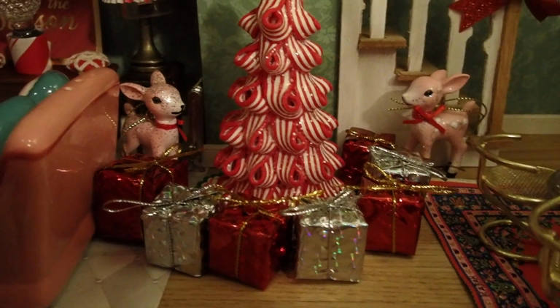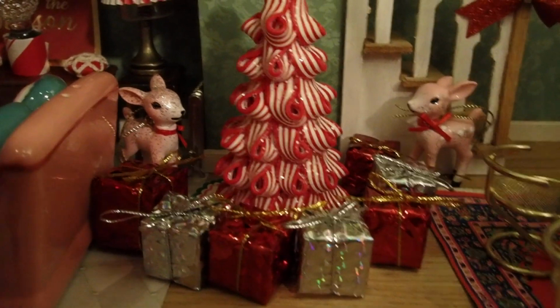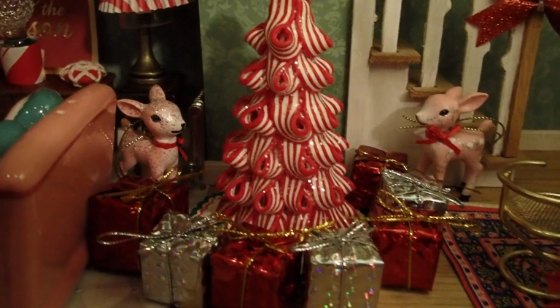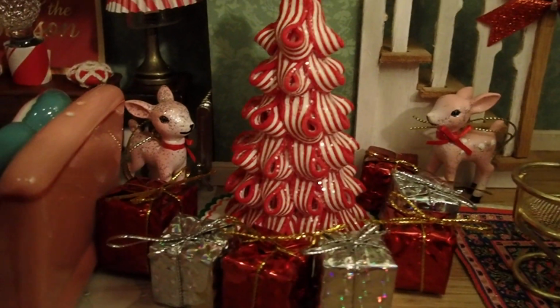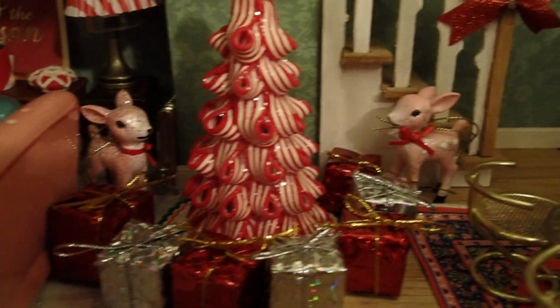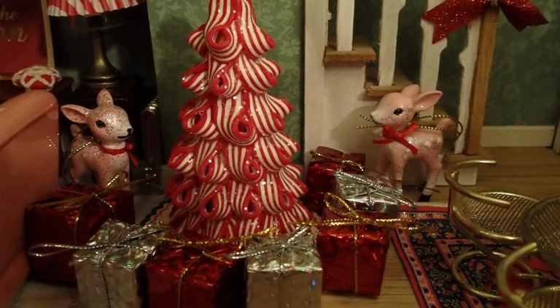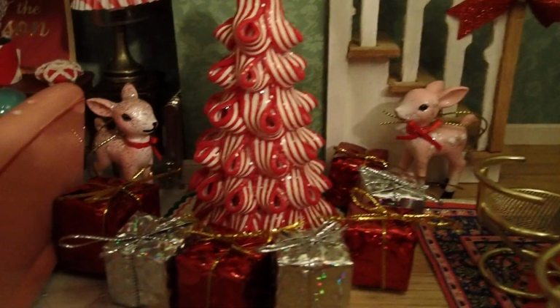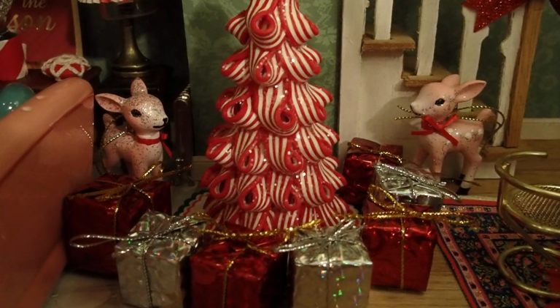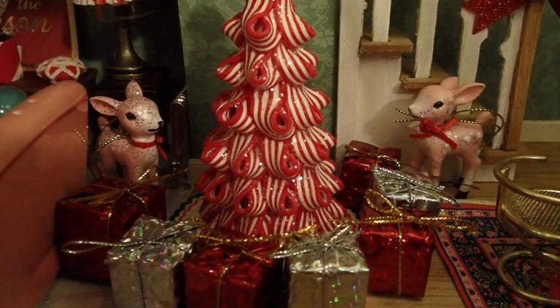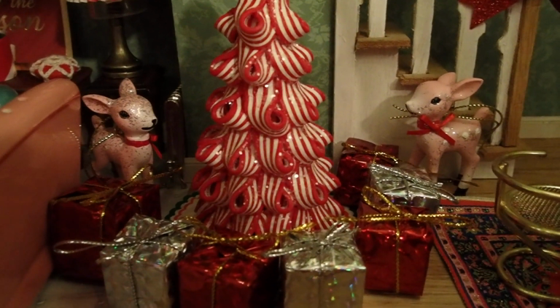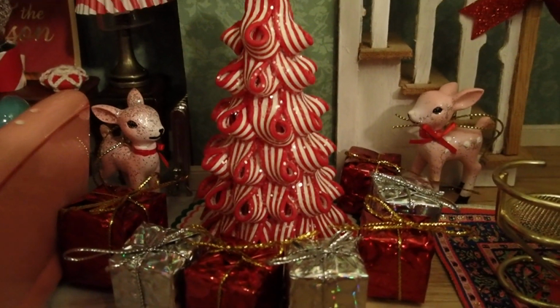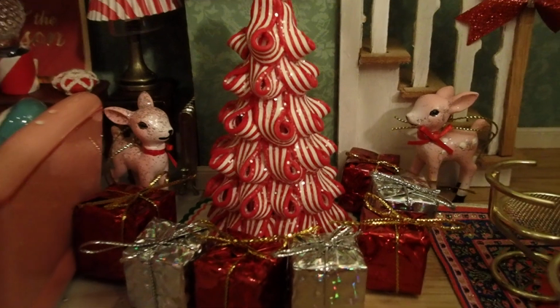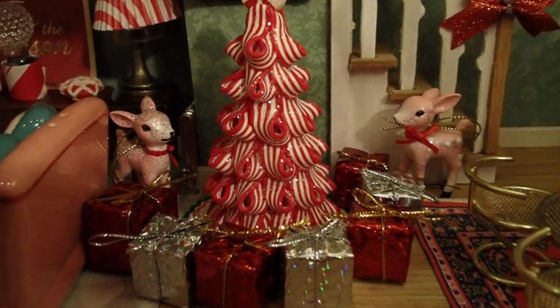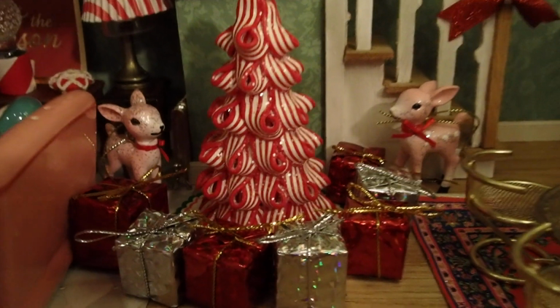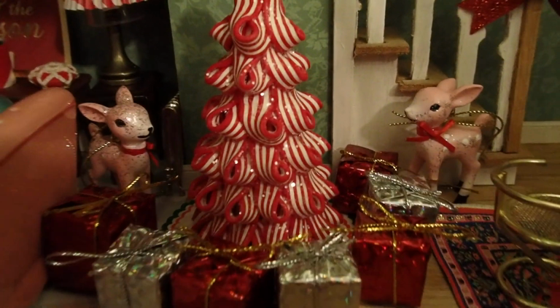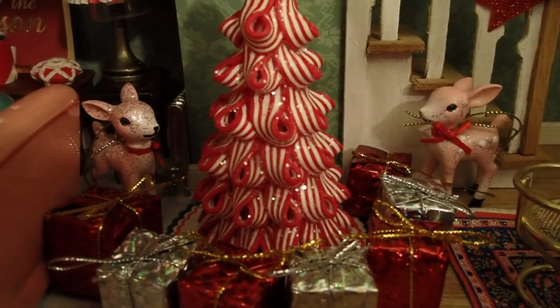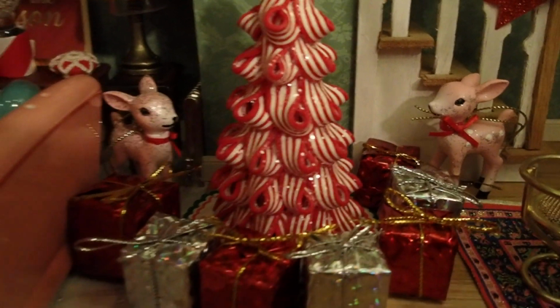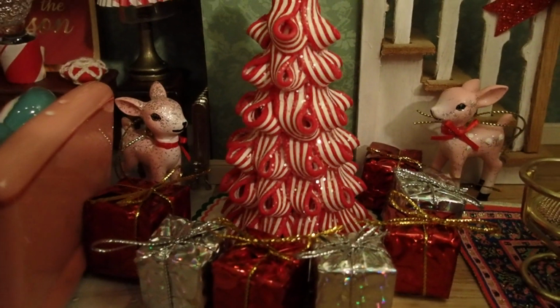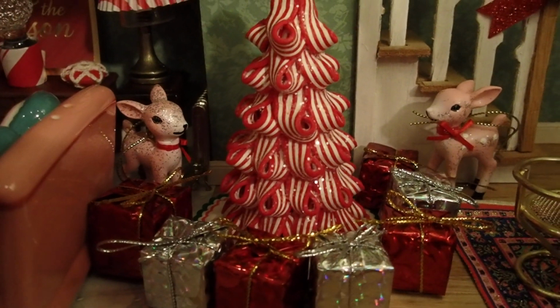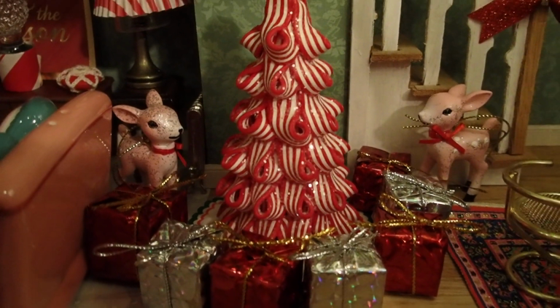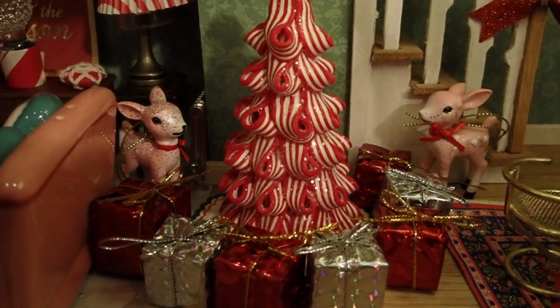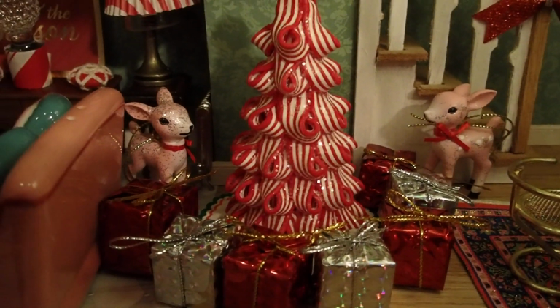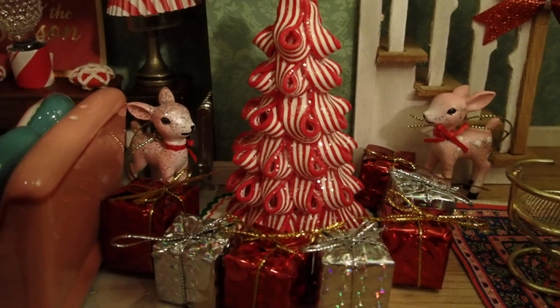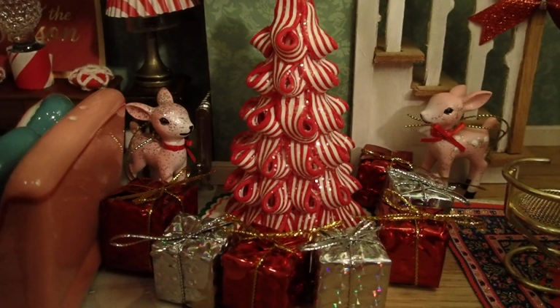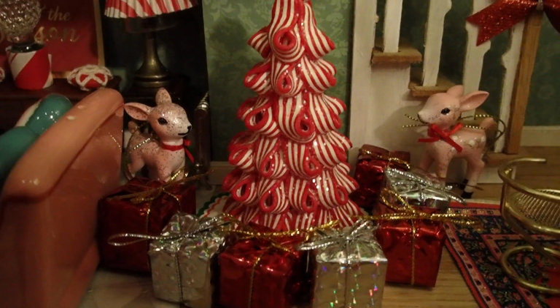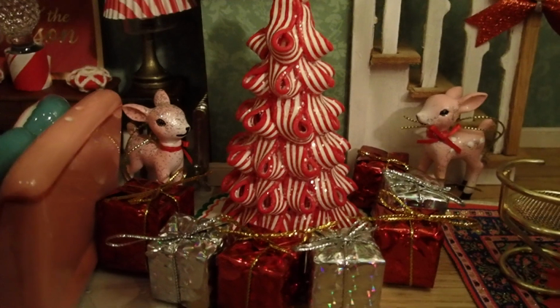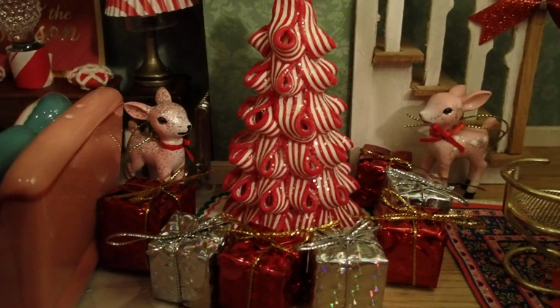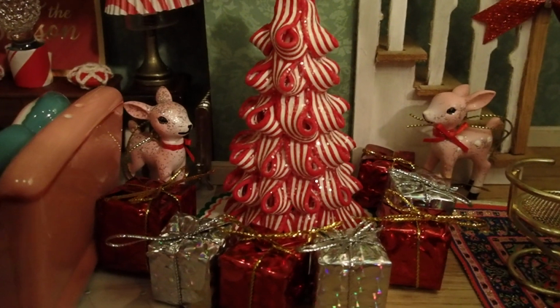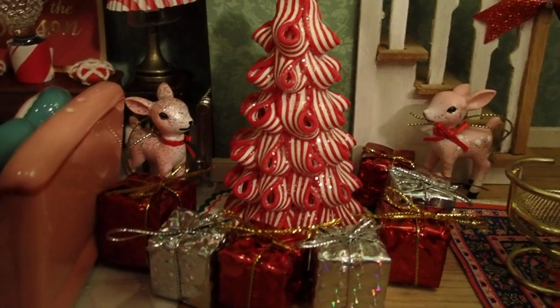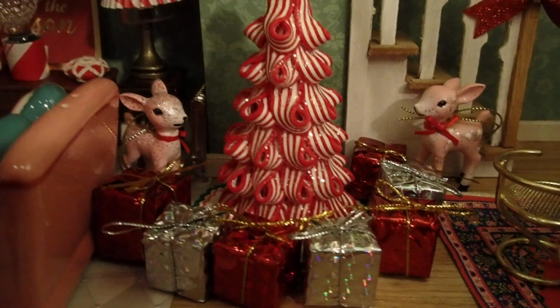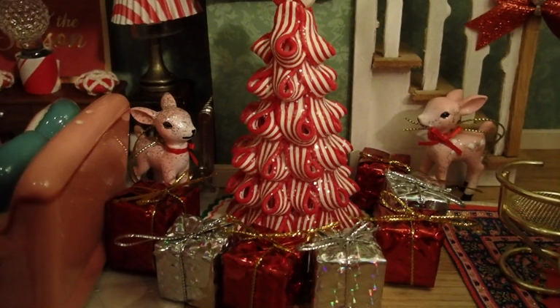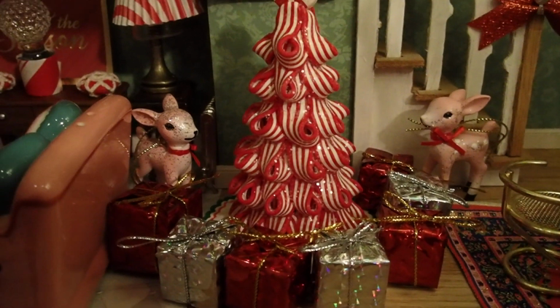Then I have those other two little reindeer that I bought at Target recently. I incorporated them in here because they have pink and red, so they do match with this.